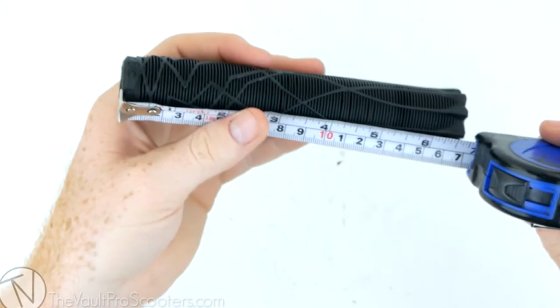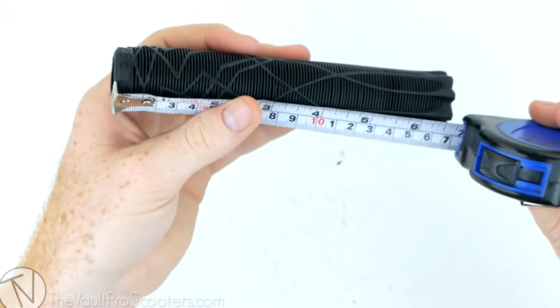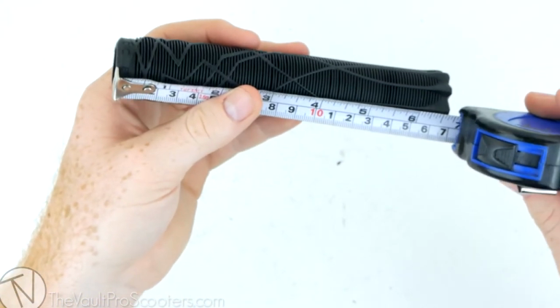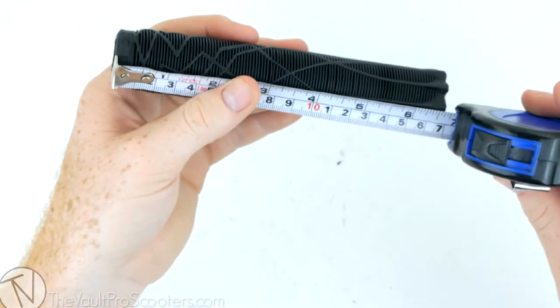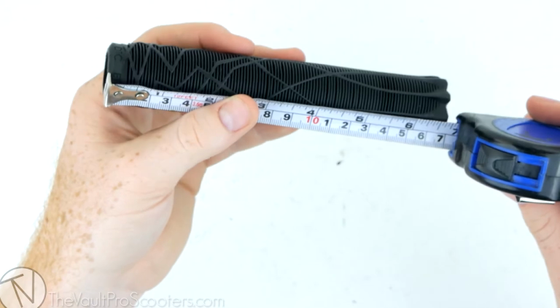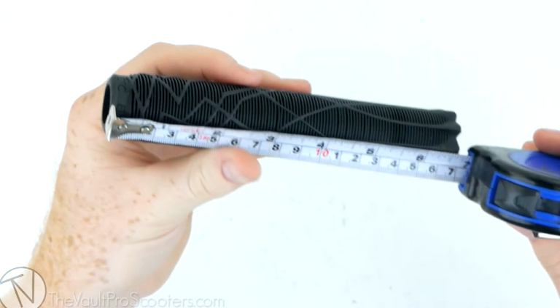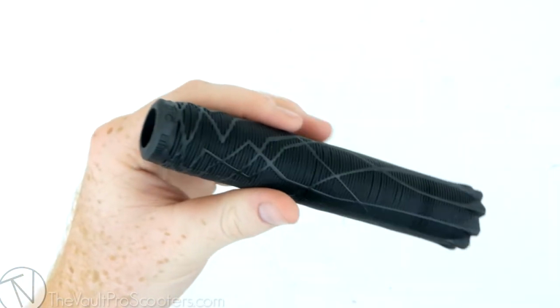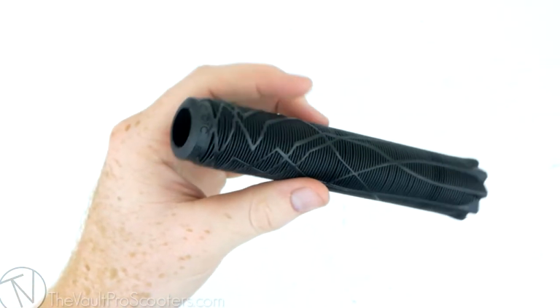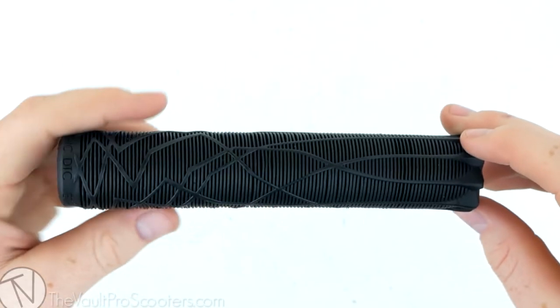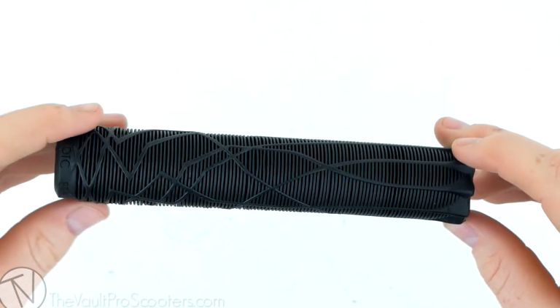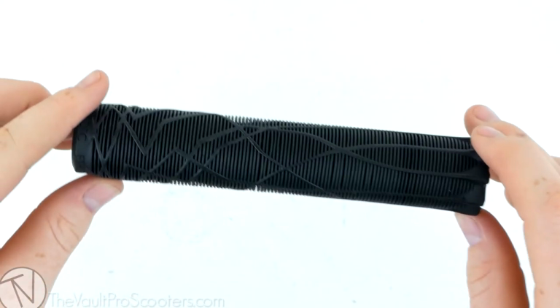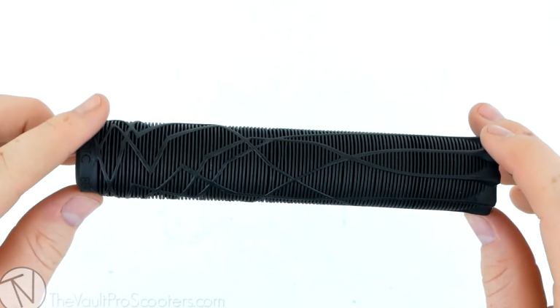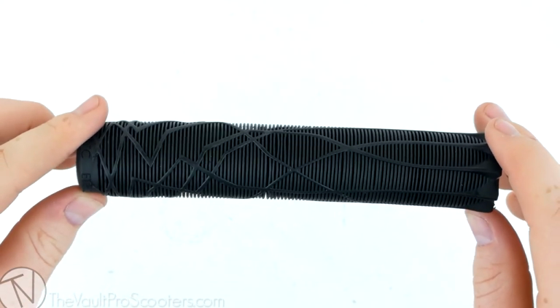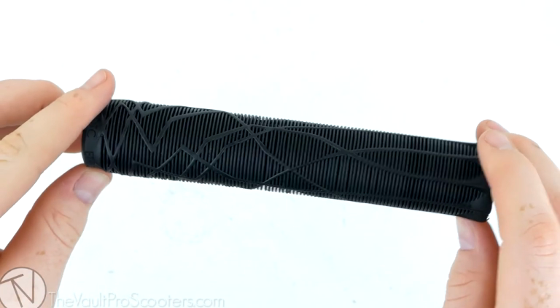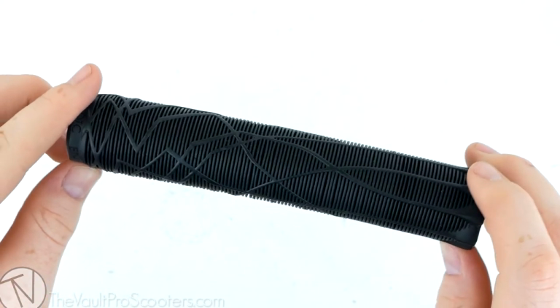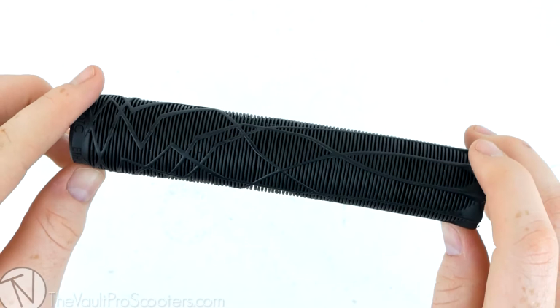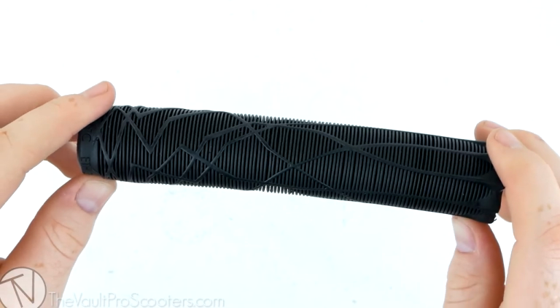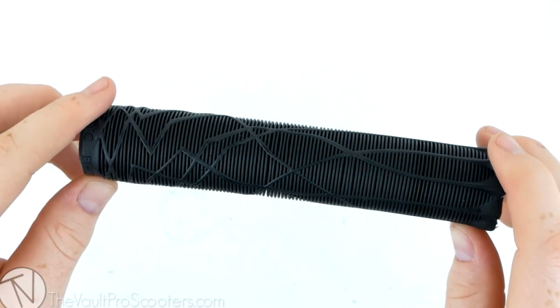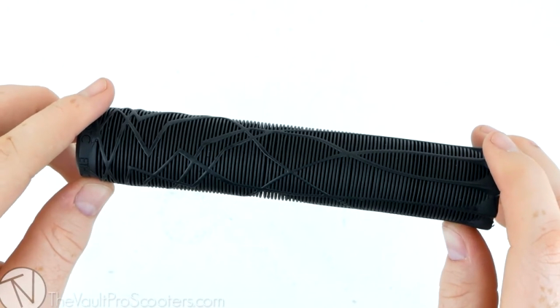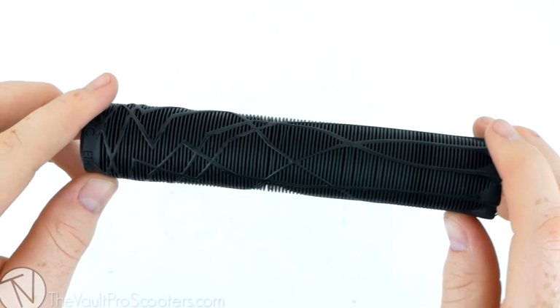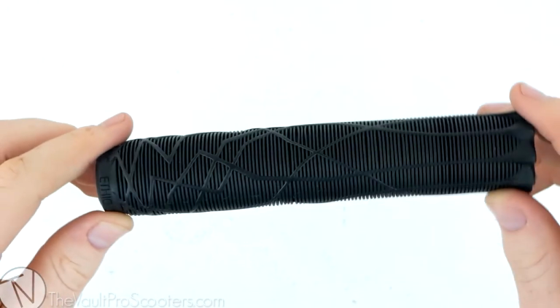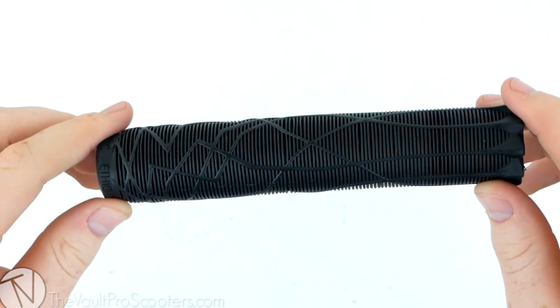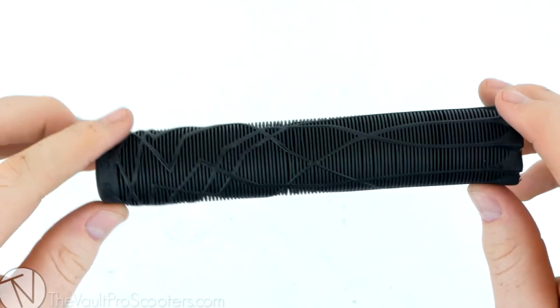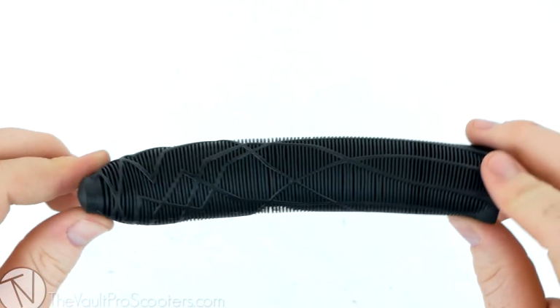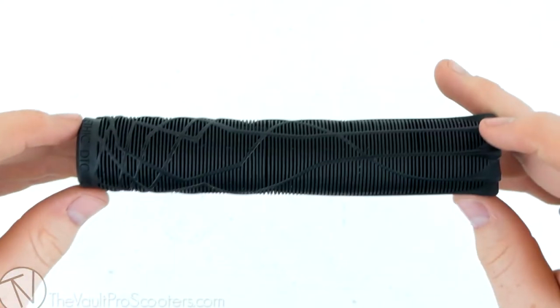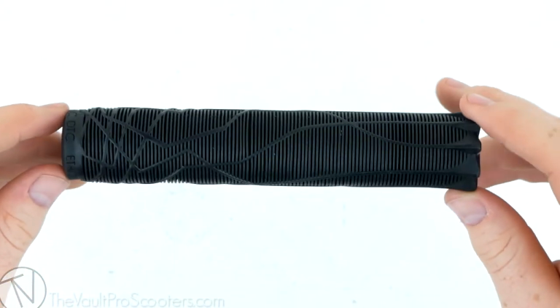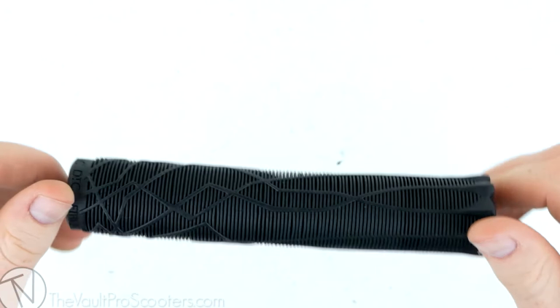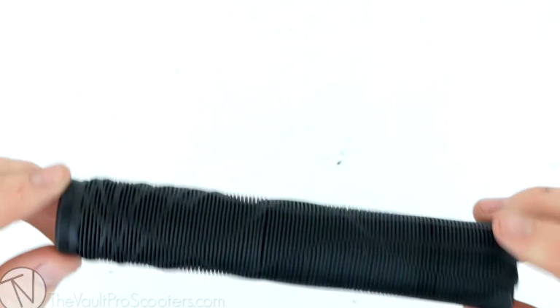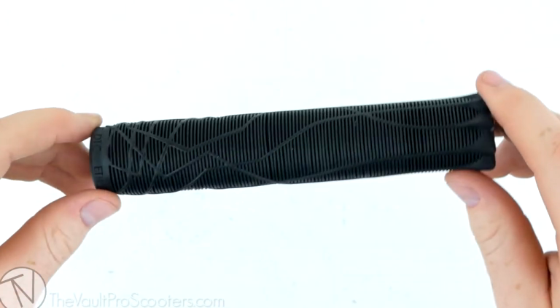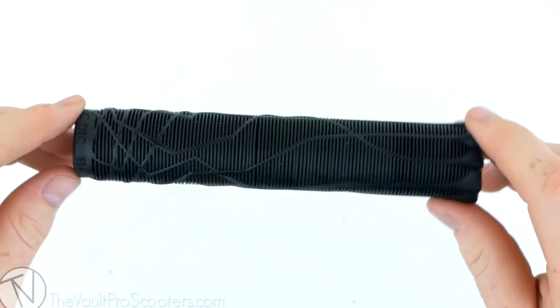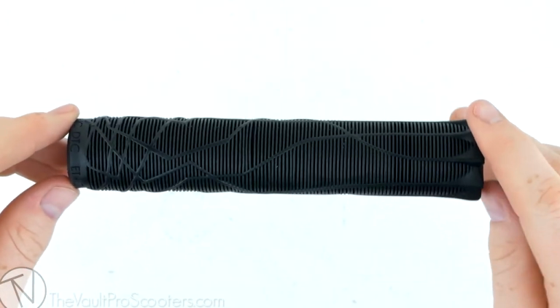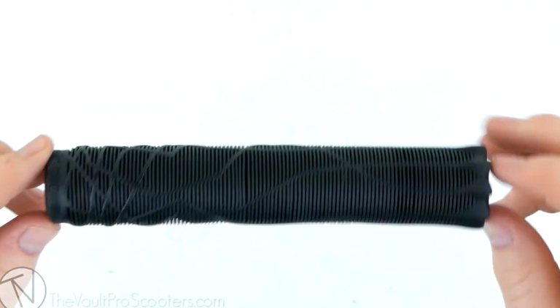As I've said, these grips are pretty long — coming in at six and a half inches, which is extremely long. On top of all that, they do come in a few different colors: black, blue, gum, and red, and there's also a transparent one.